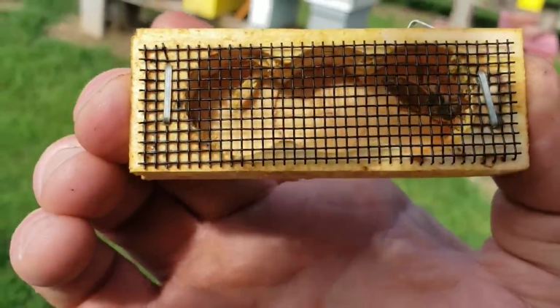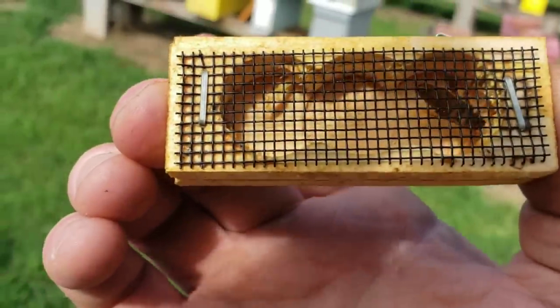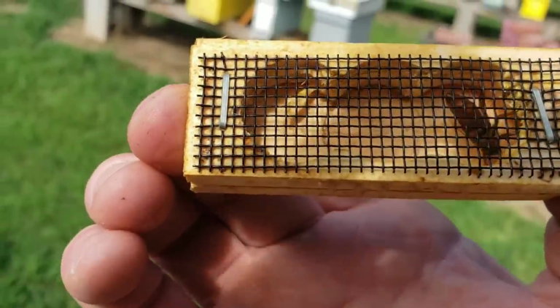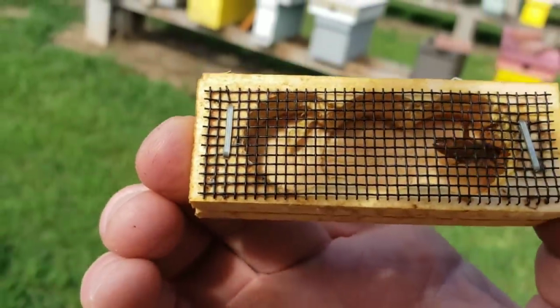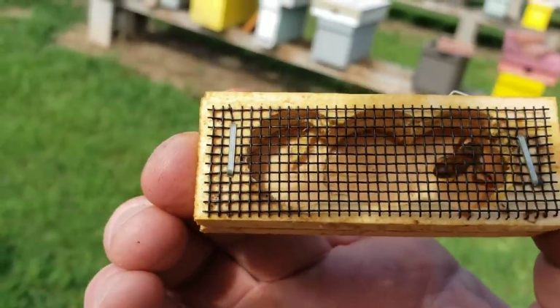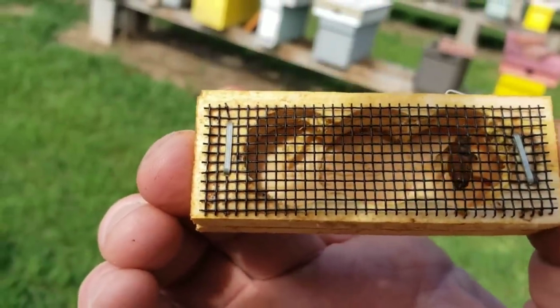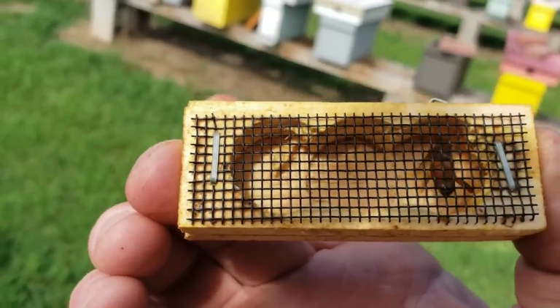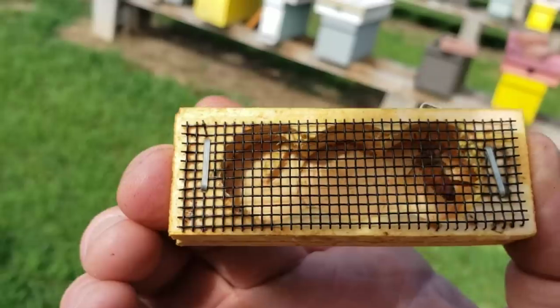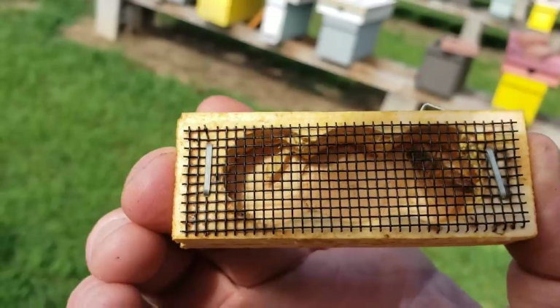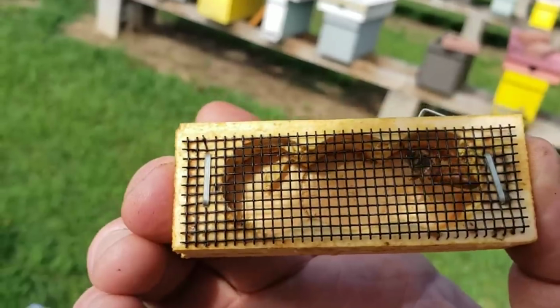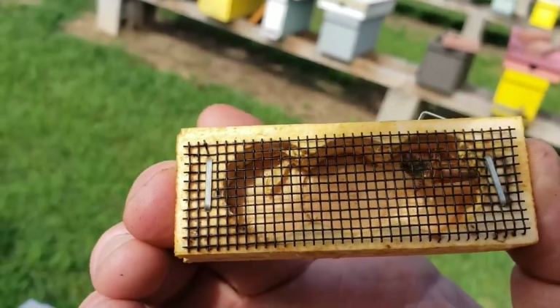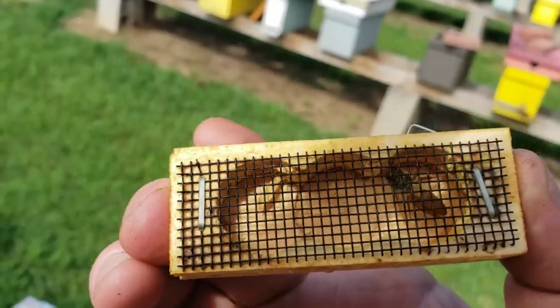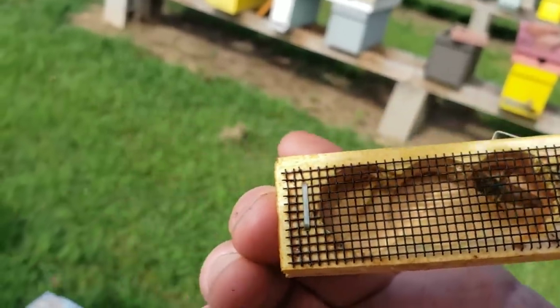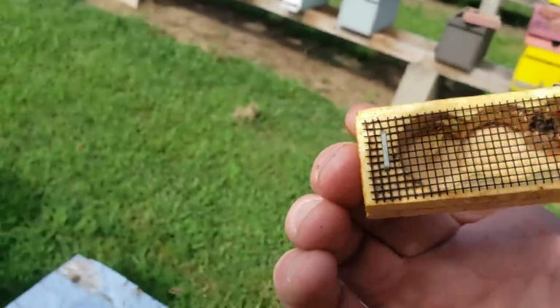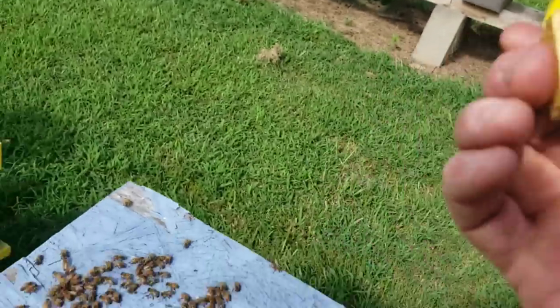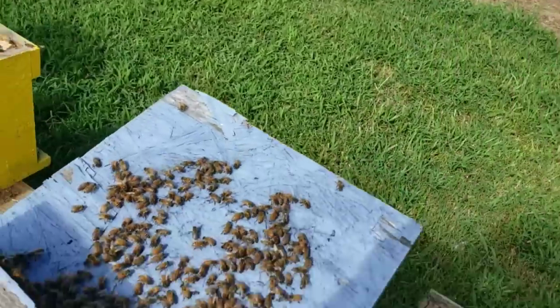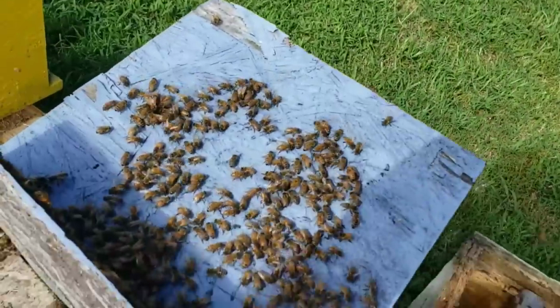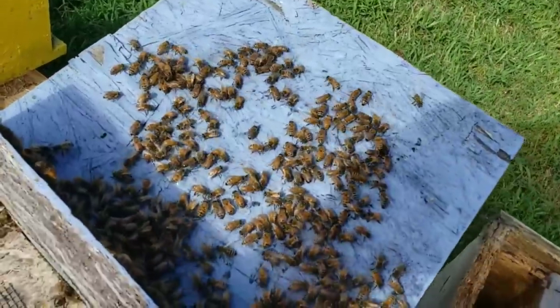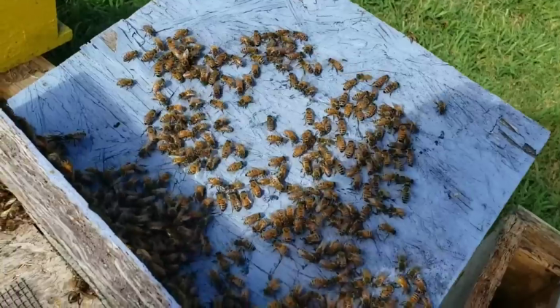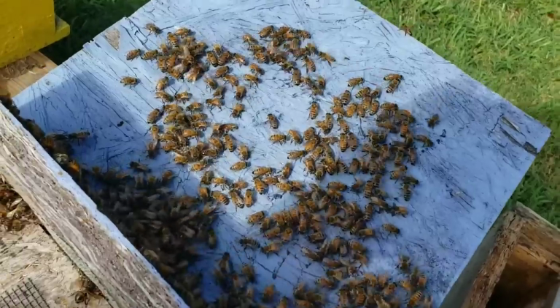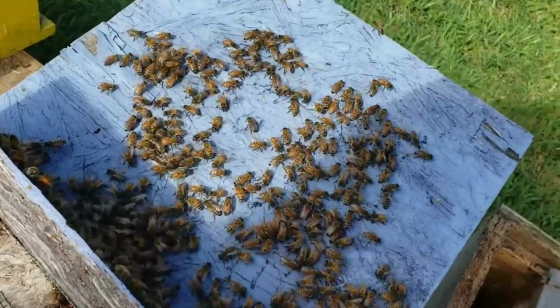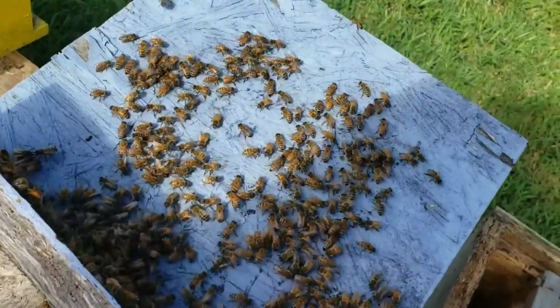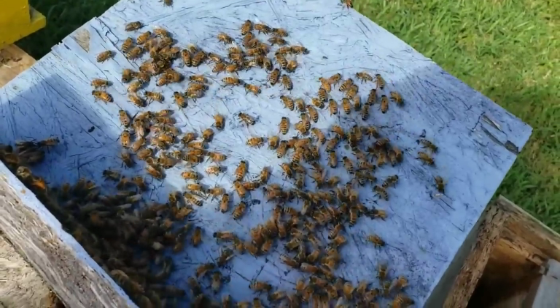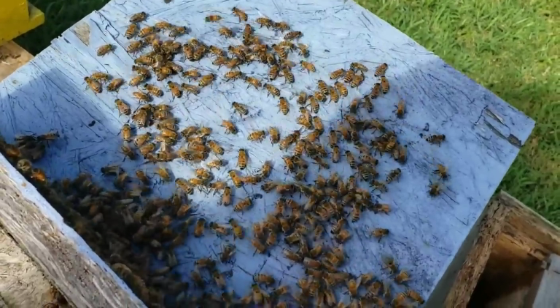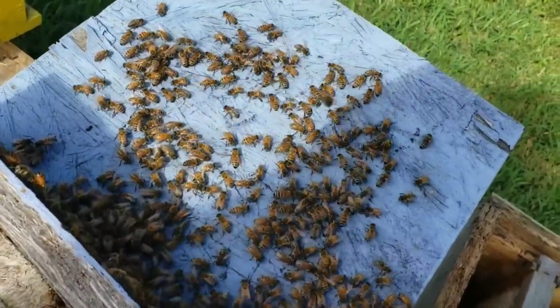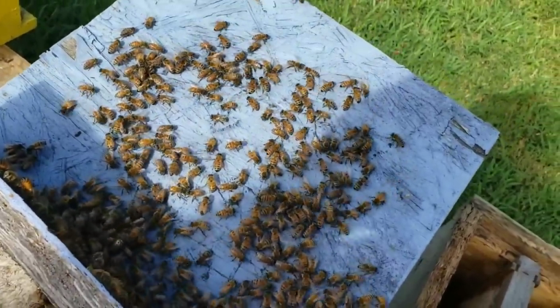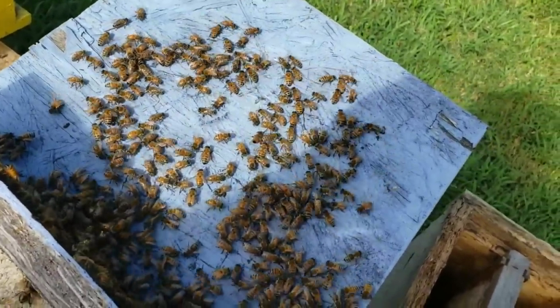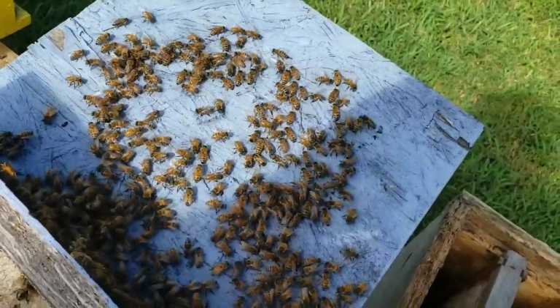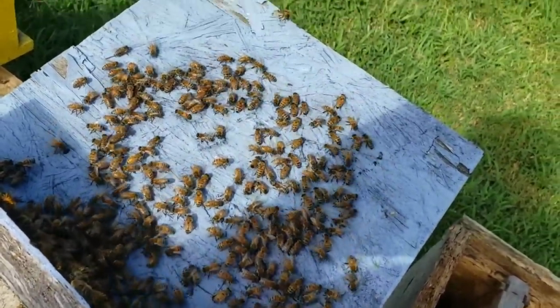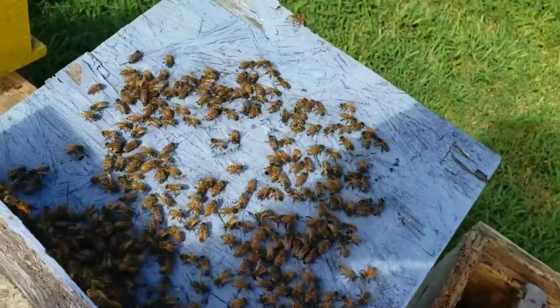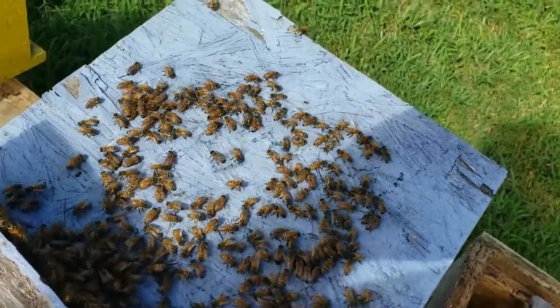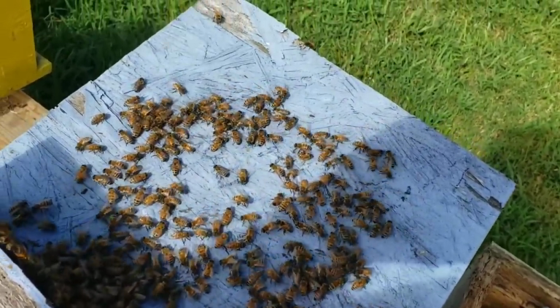What I'm going to do is put a cork on each end, and I'm going to put some of these foragers that were trying to kill her in the cage with her, and I want to show you how they act.